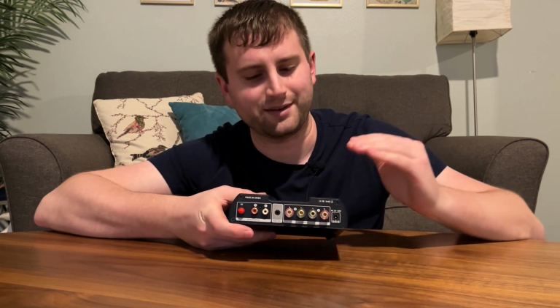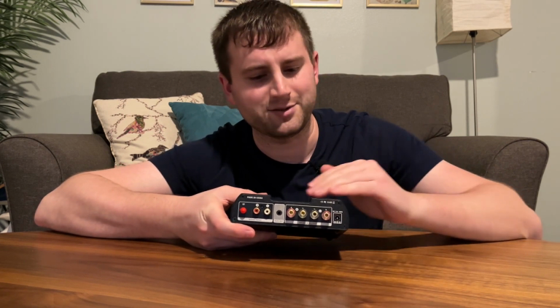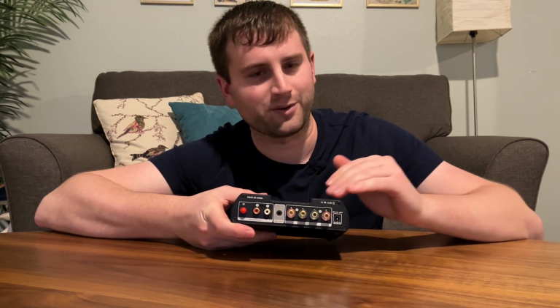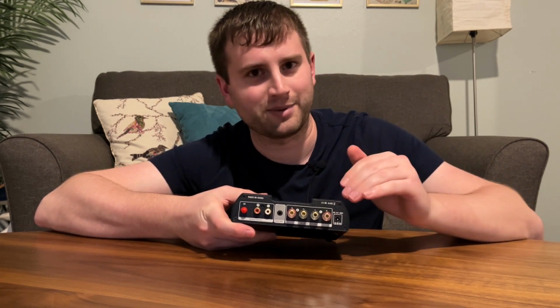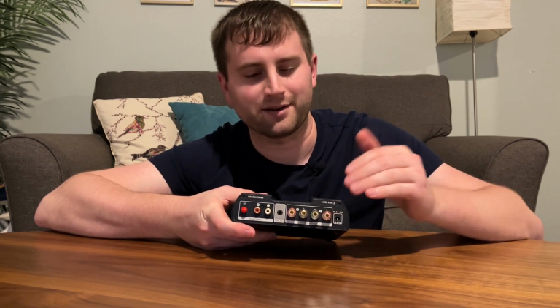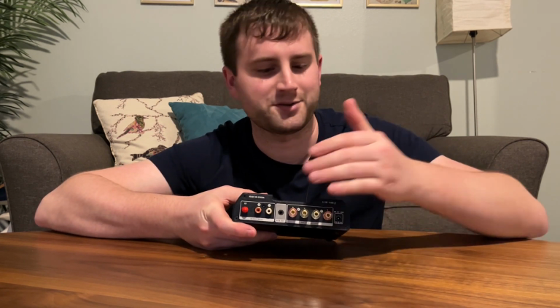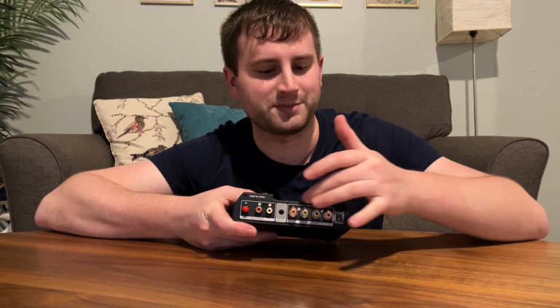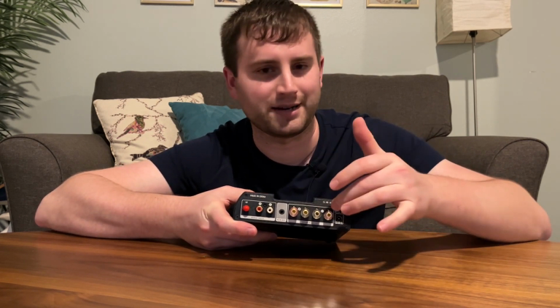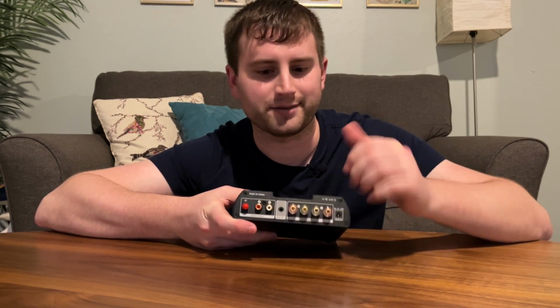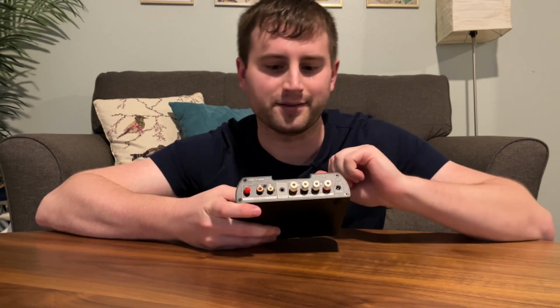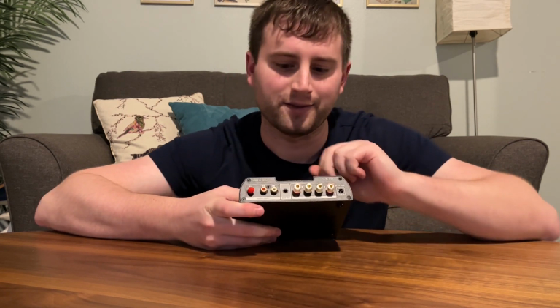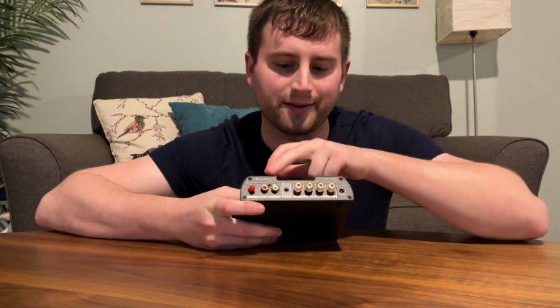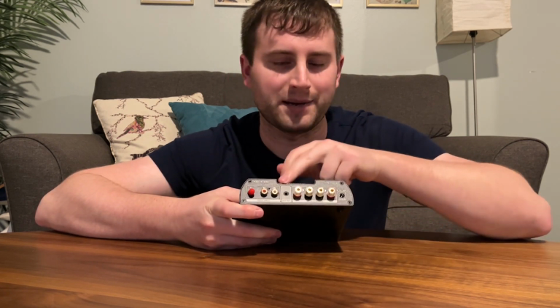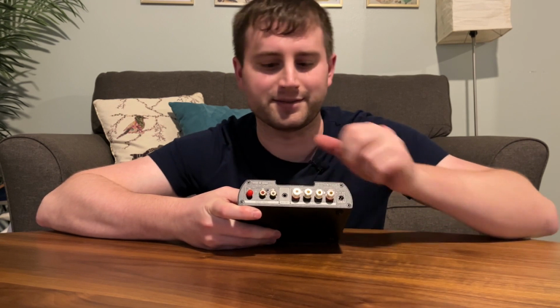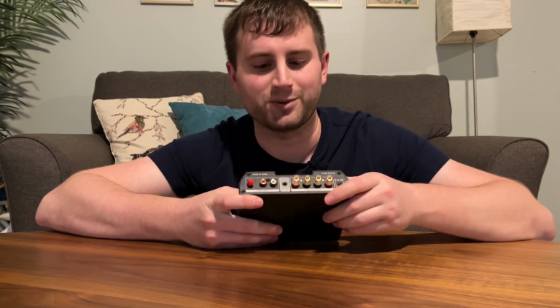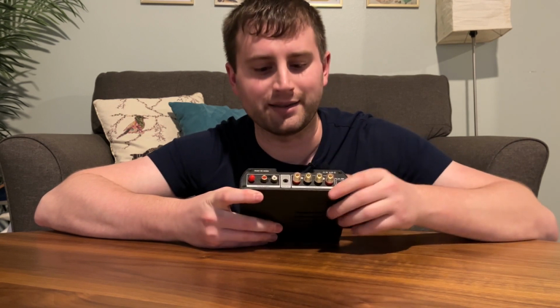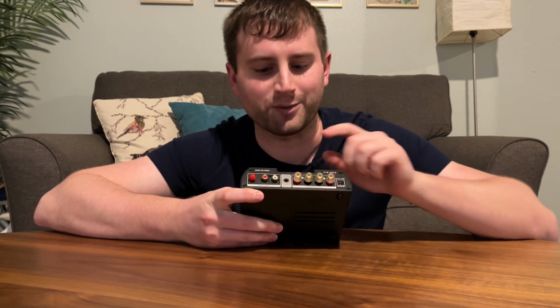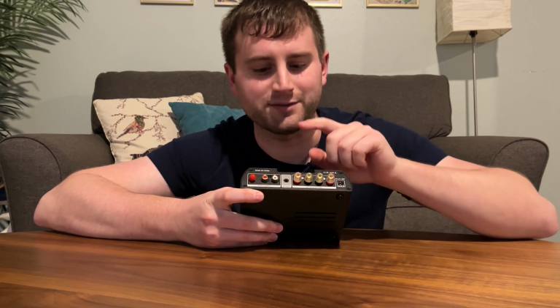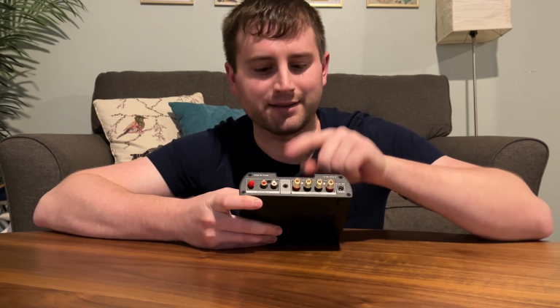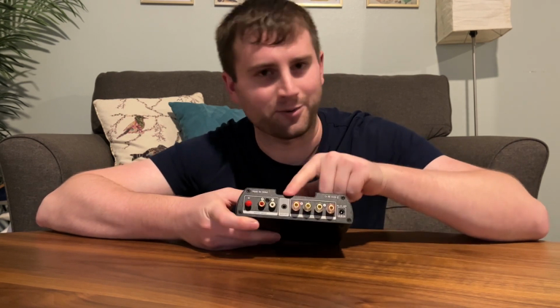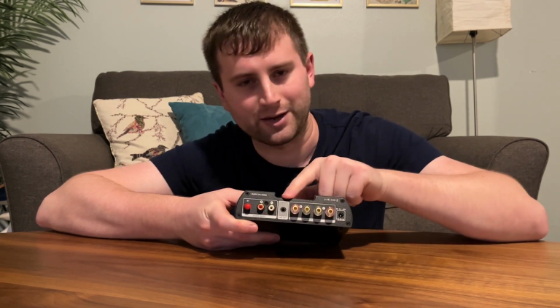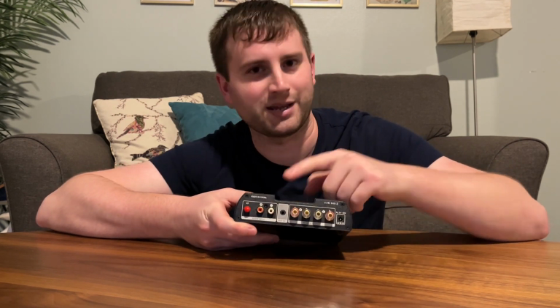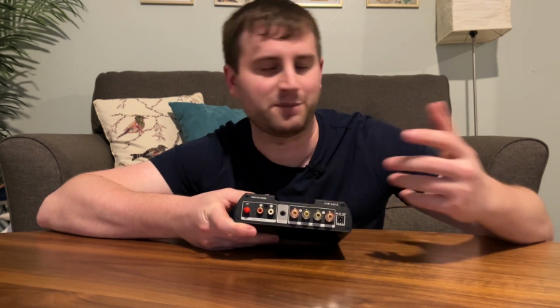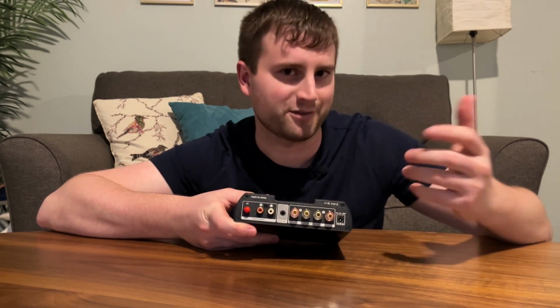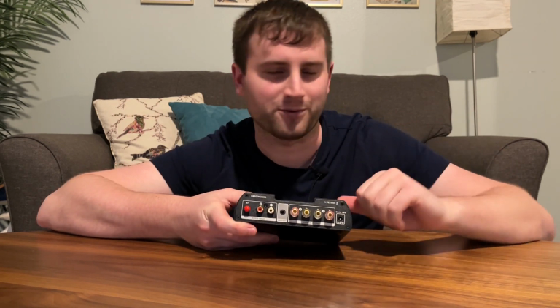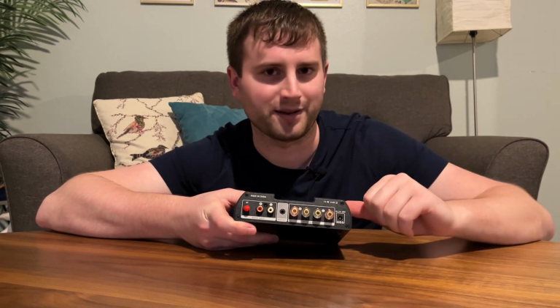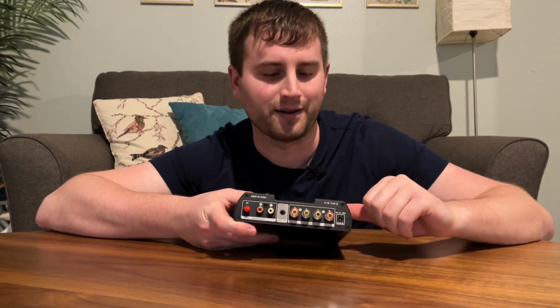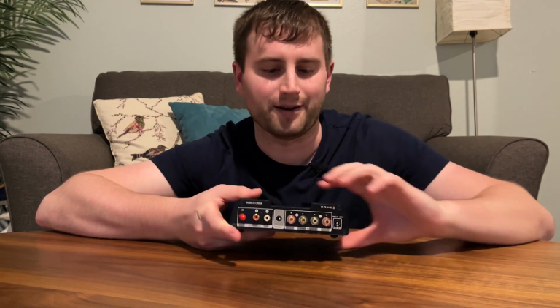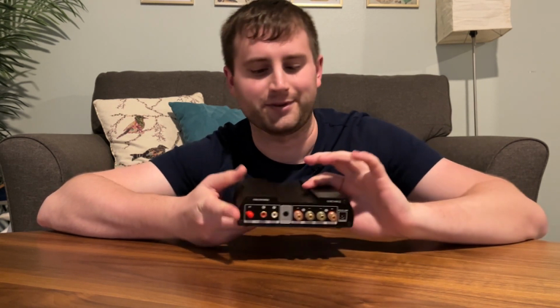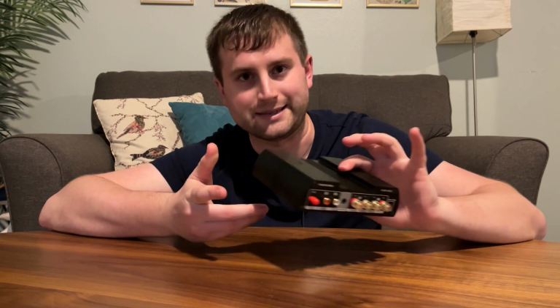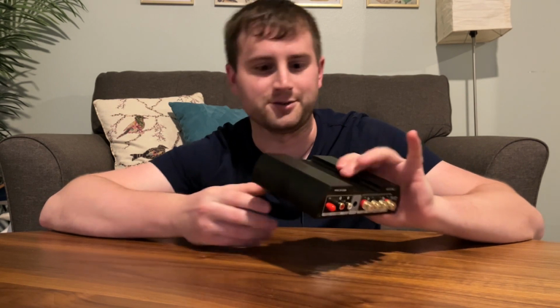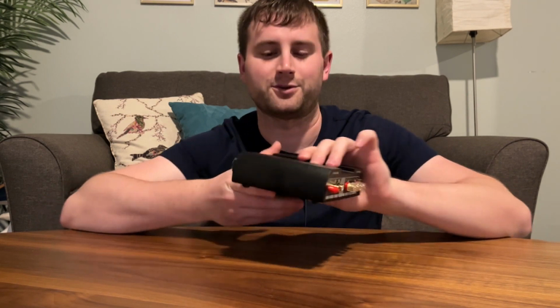Nothing too out of the ordinary on the back here. Your usual speaker connections, you've got an unbalanced input, and of course you've got a little pre-out if you want to add maybe a subwoofer in there — very easy to do.